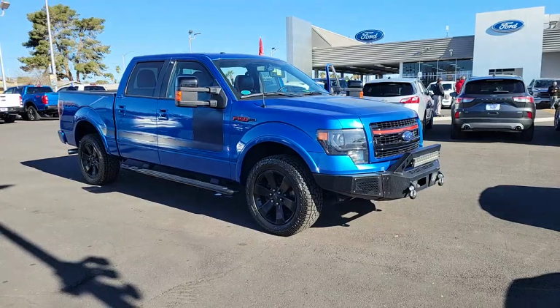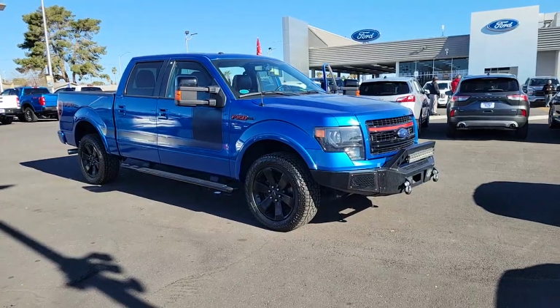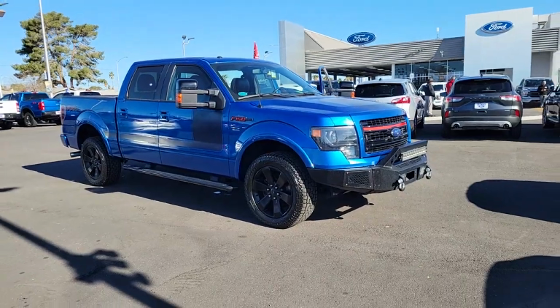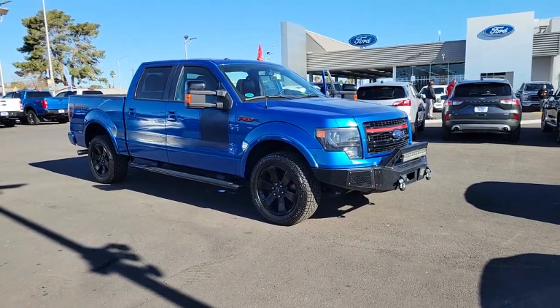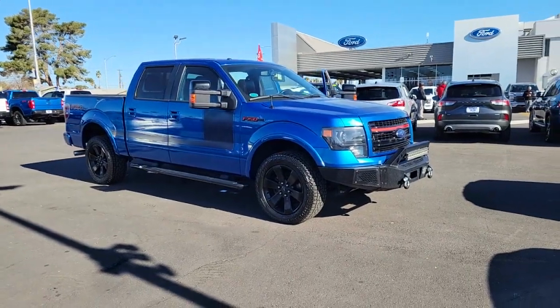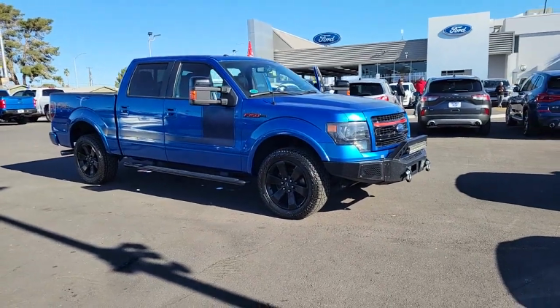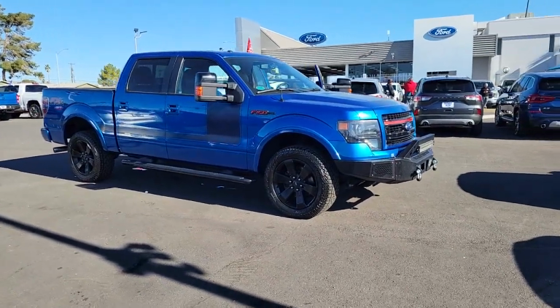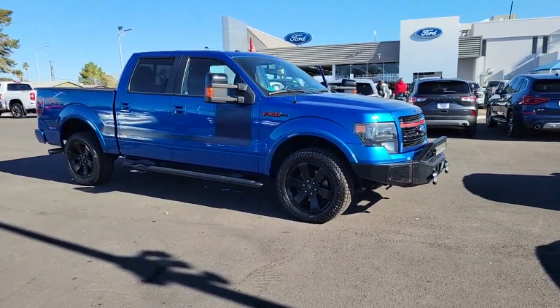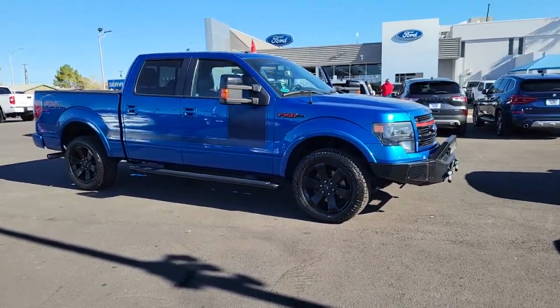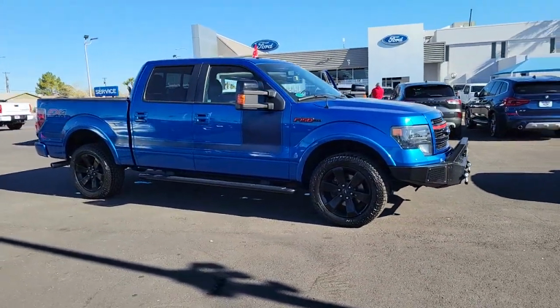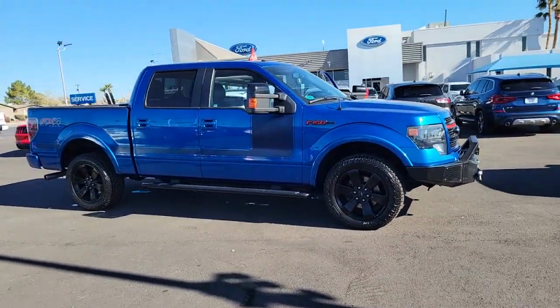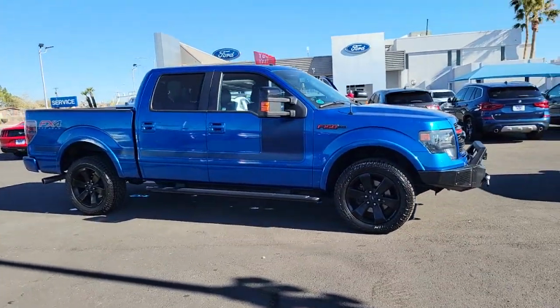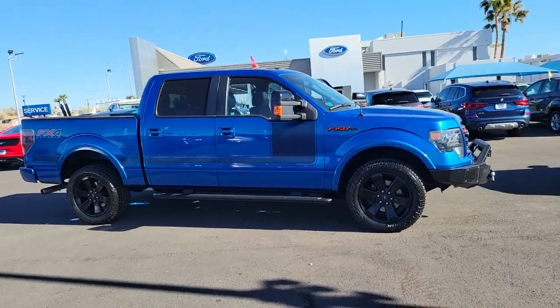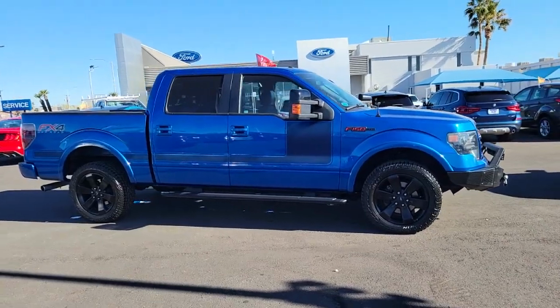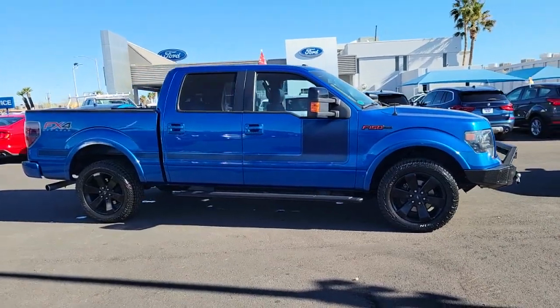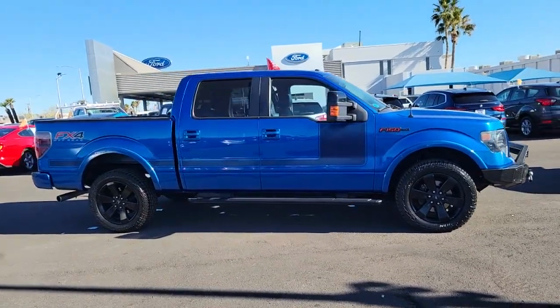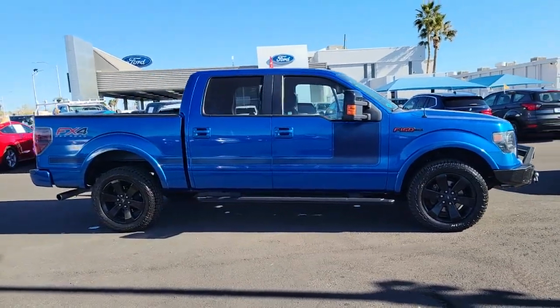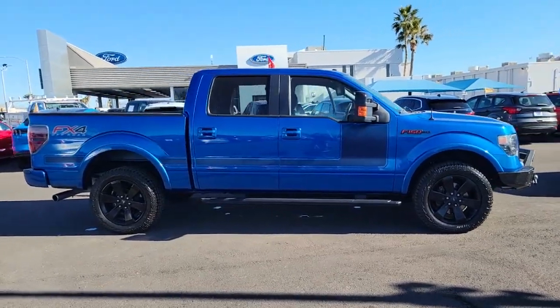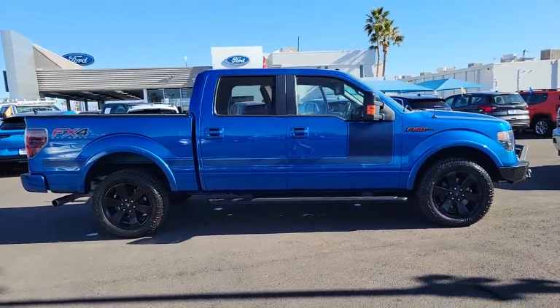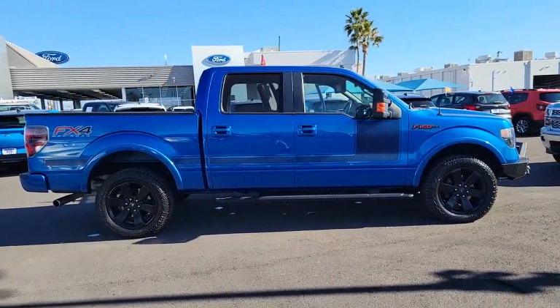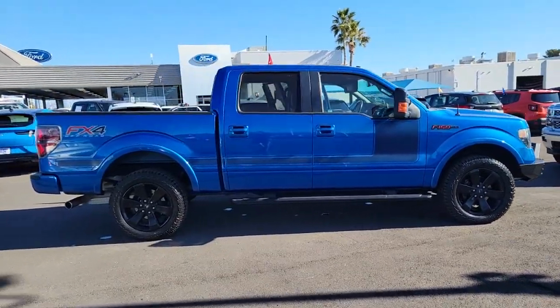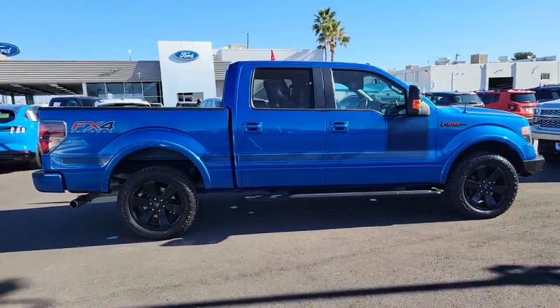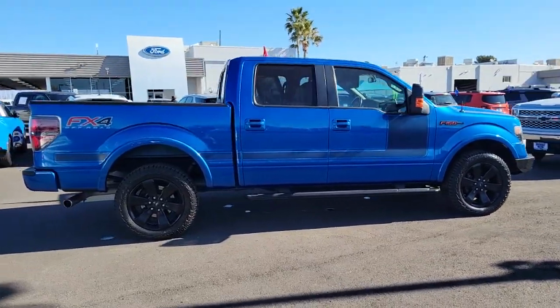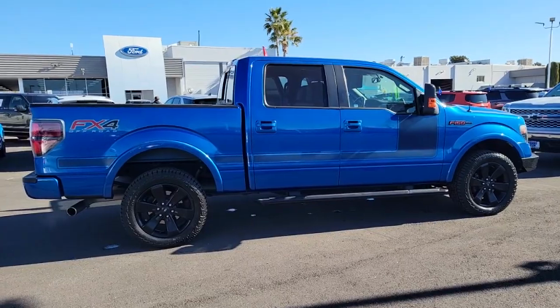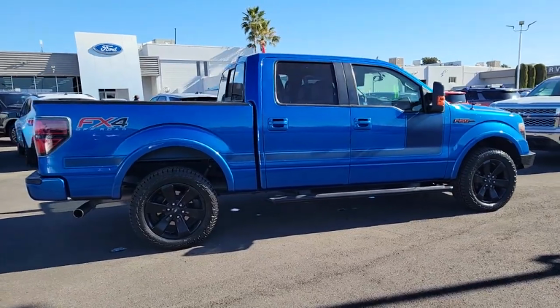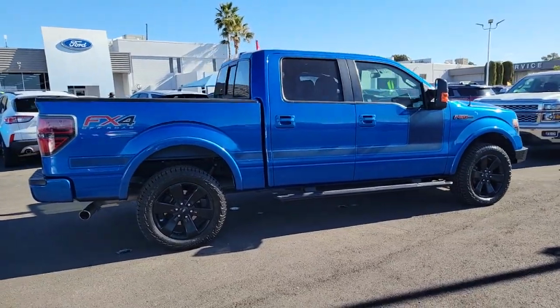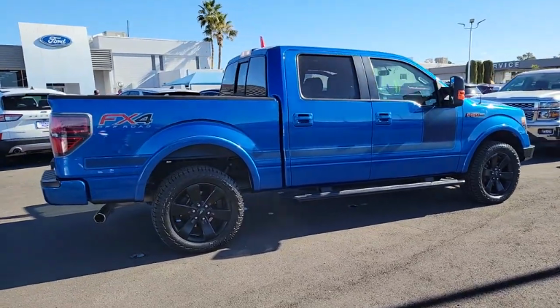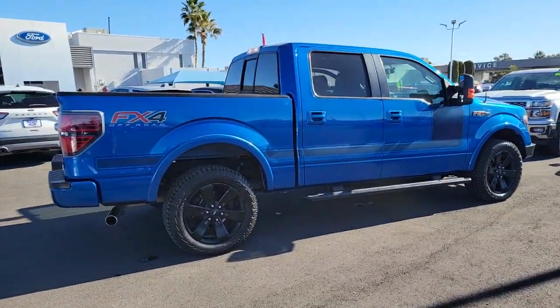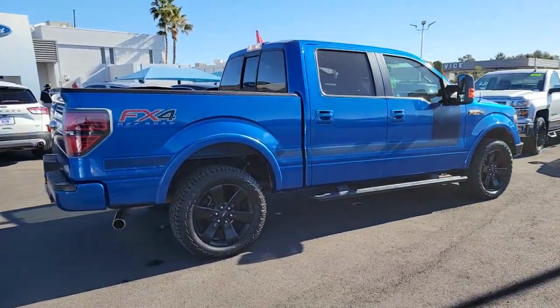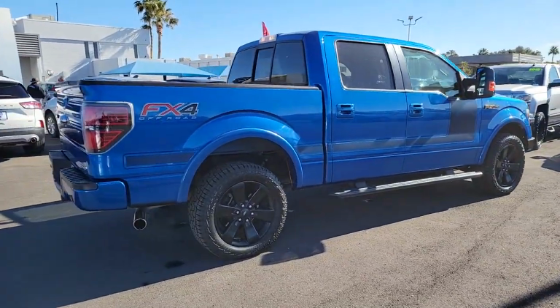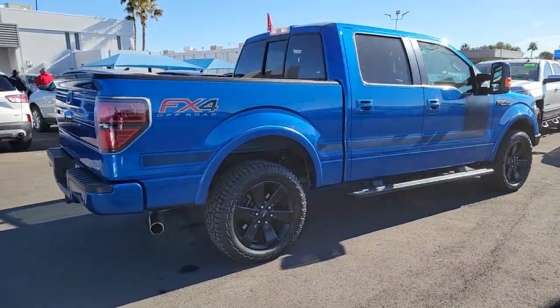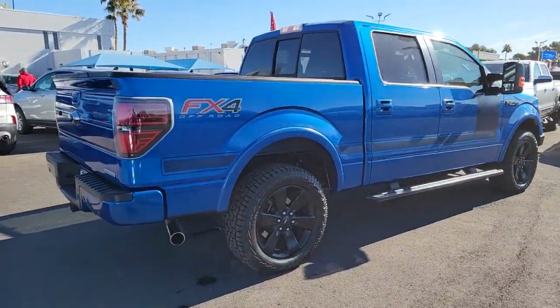Hop into the 2013 Ford F-150. This vehicle is an outstanding buy with fewer than 70,000 miles on the odometer. This rugged F-150 is ready for work, off-roading, or a little R&R.